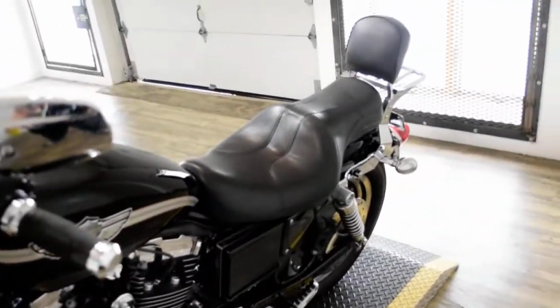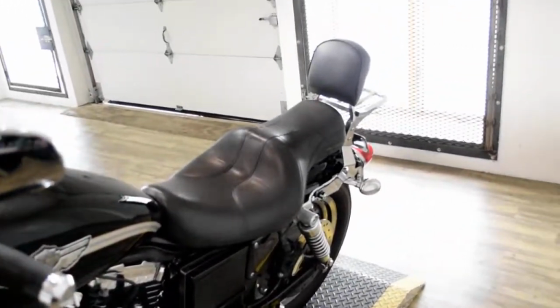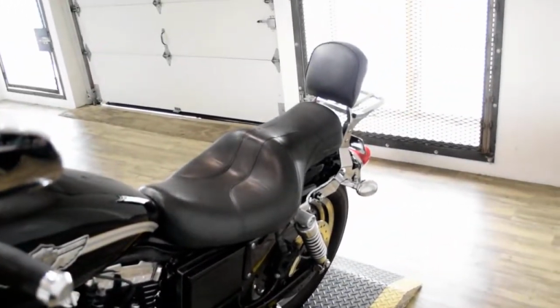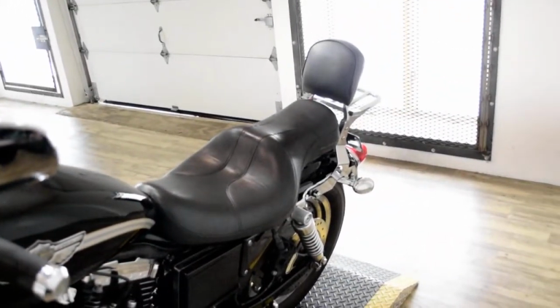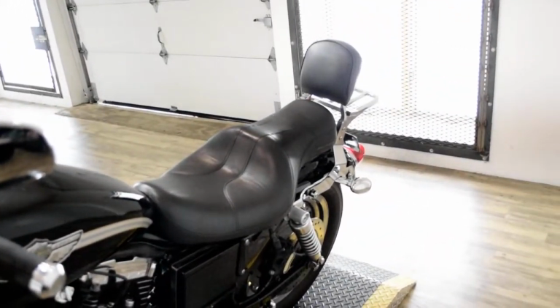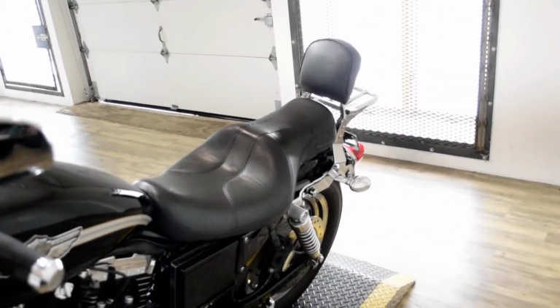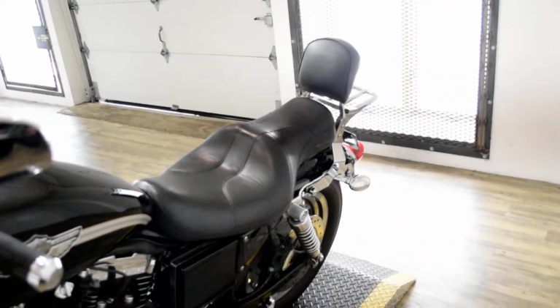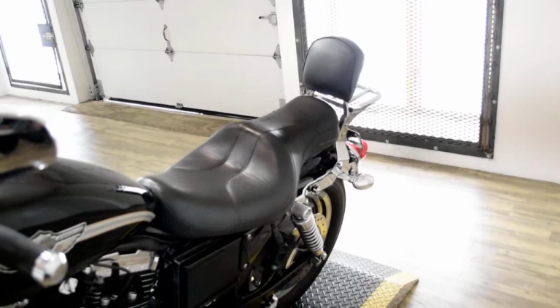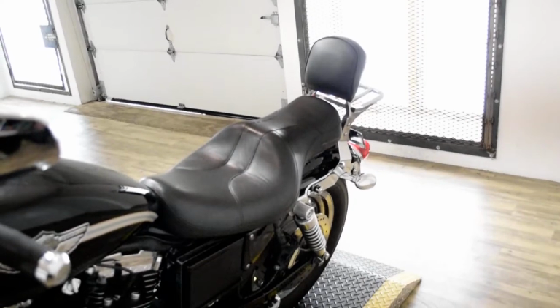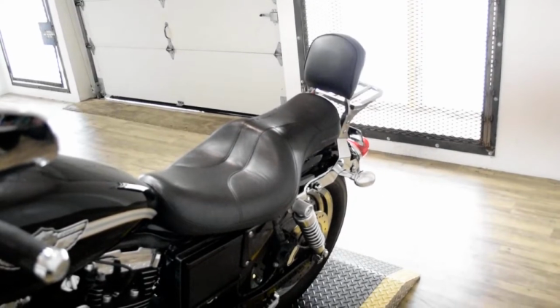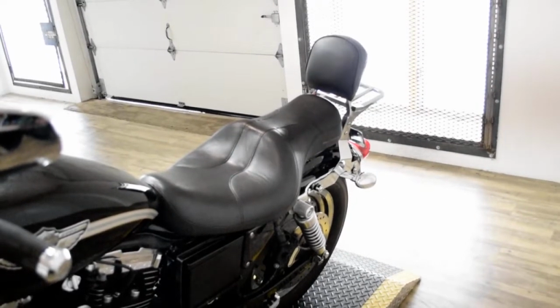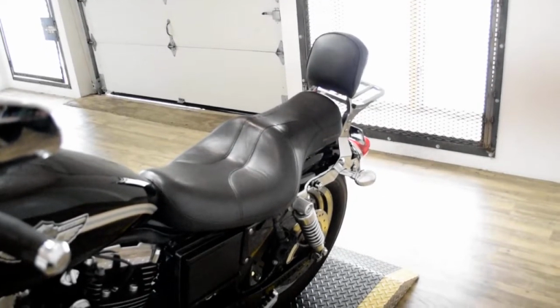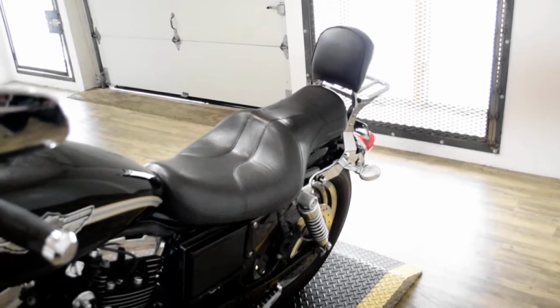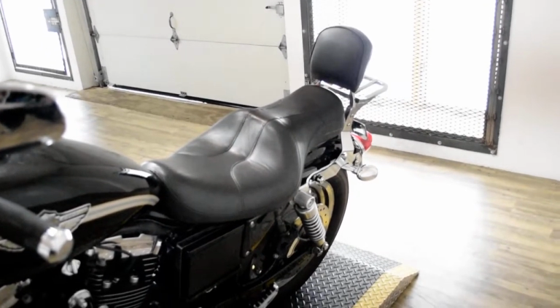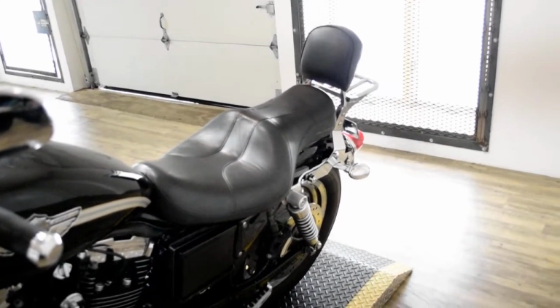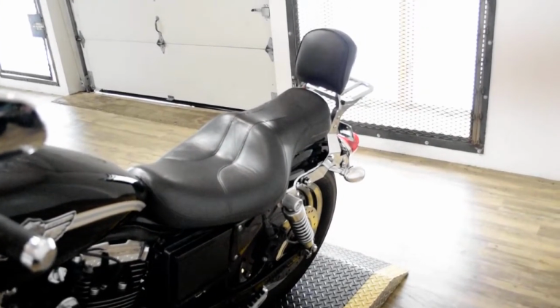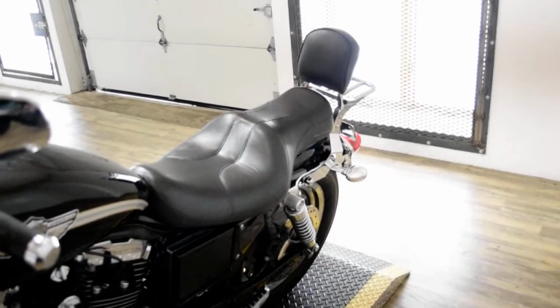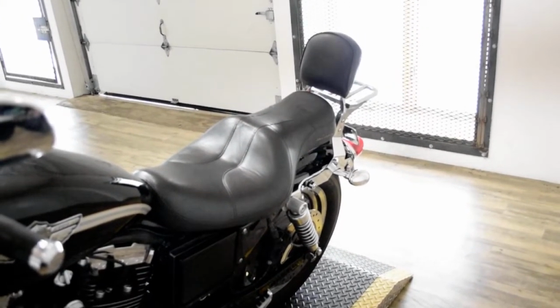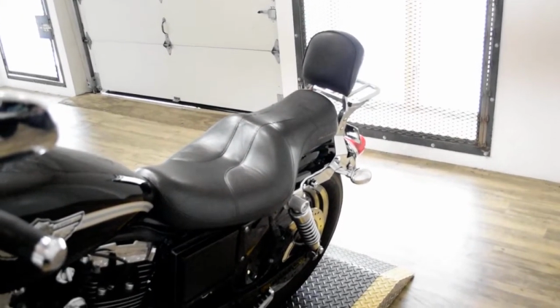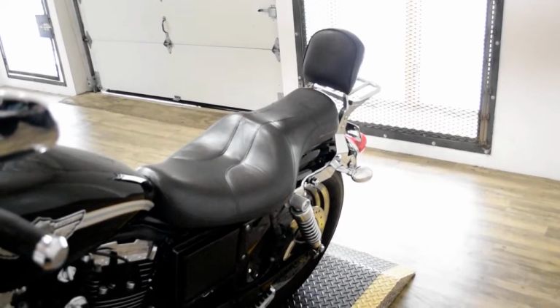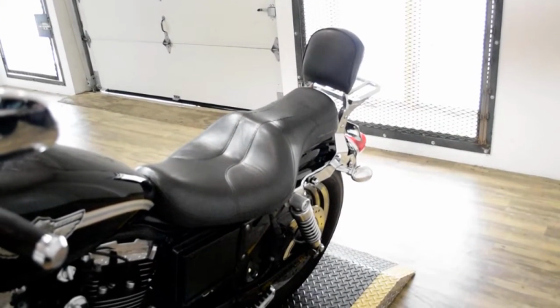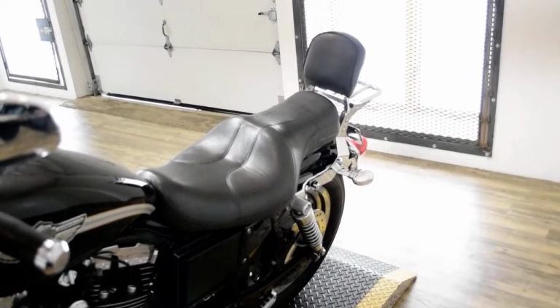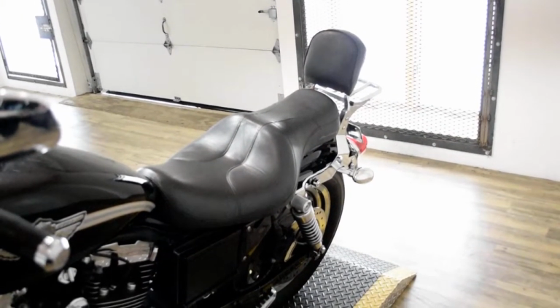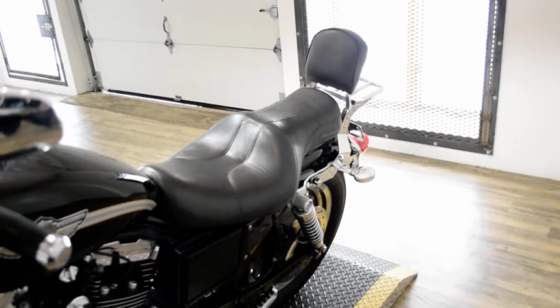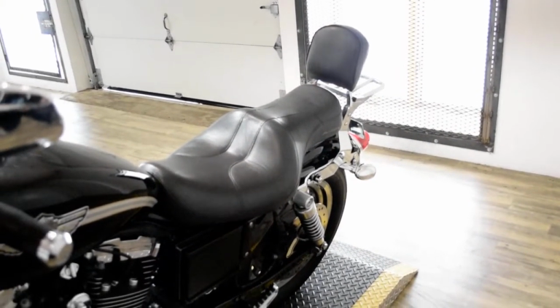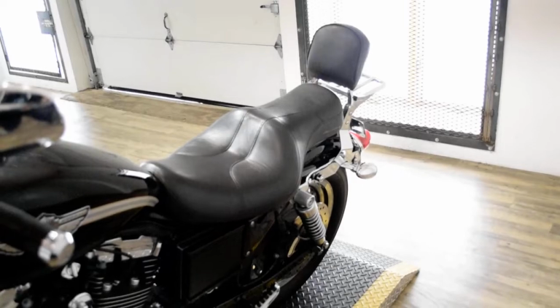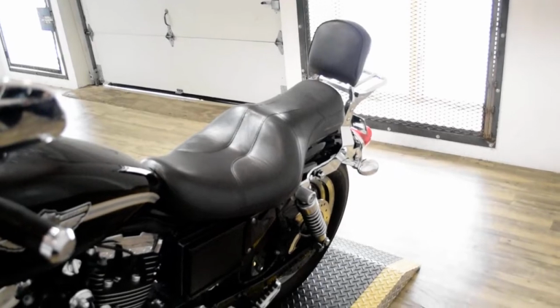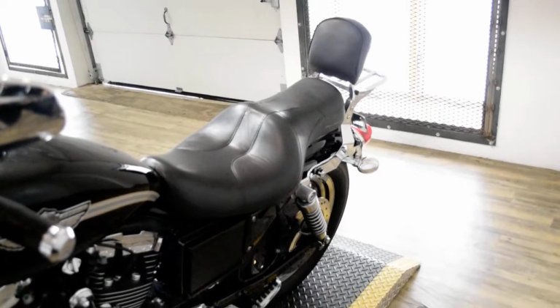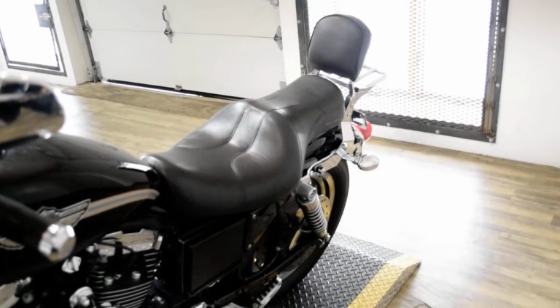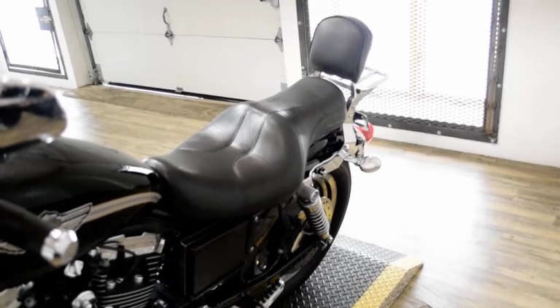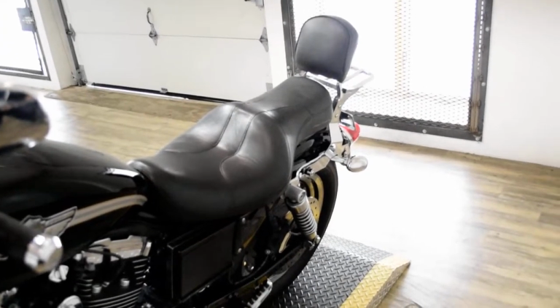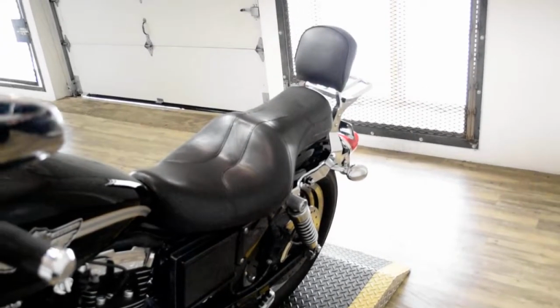This bike has been serviced and safety inspected and is ready for the road. It has an aftermarket air cleaner, passenger backrest, luggage rack, and aftermarket pipes.